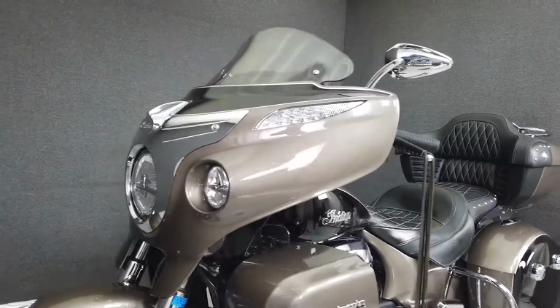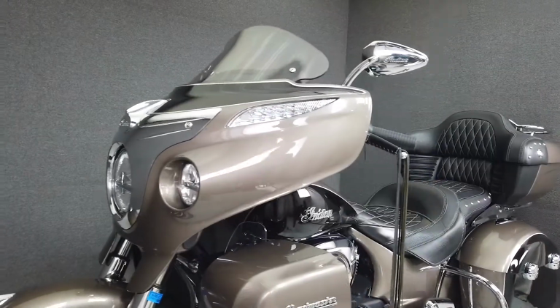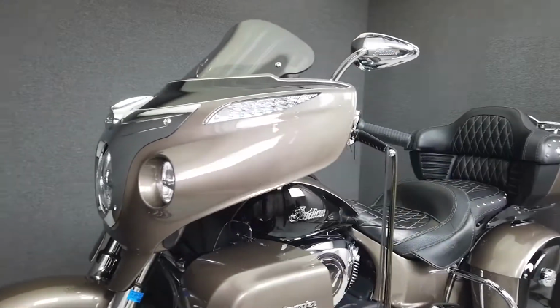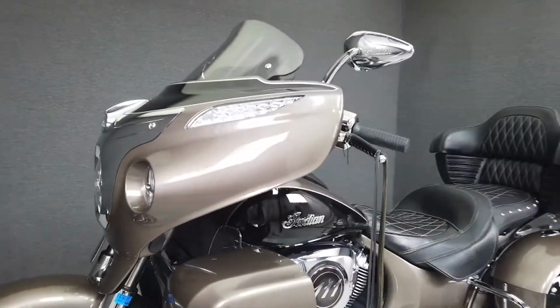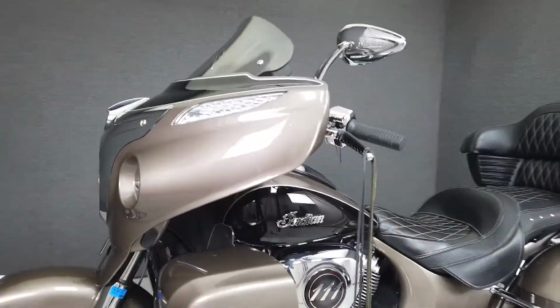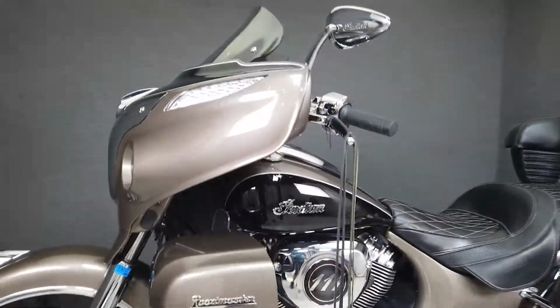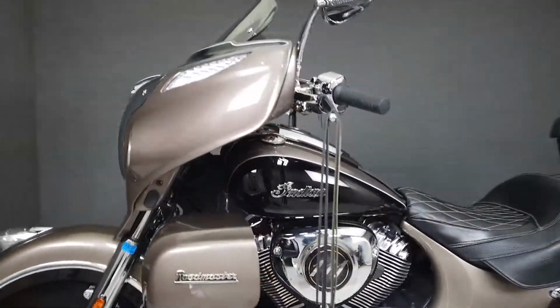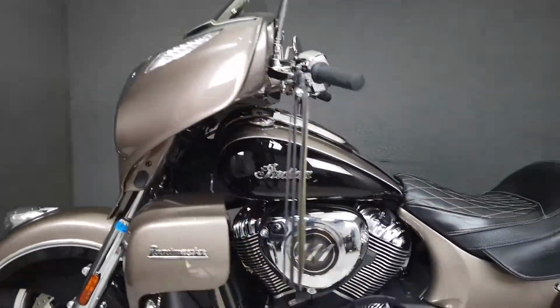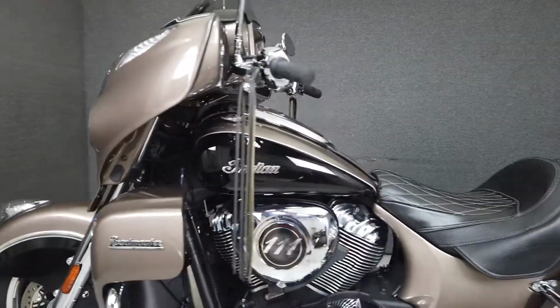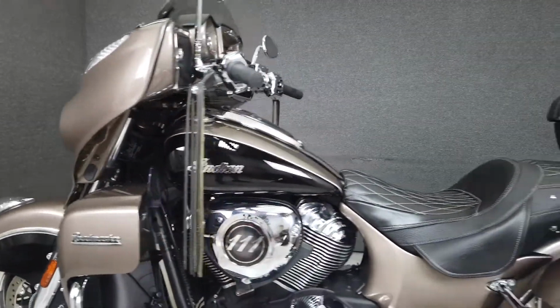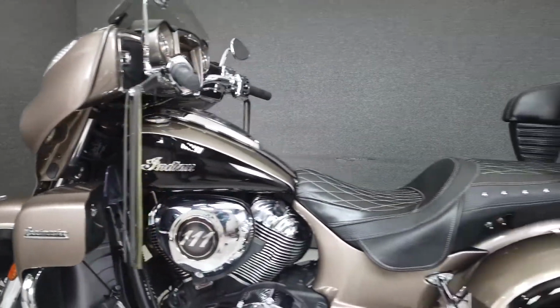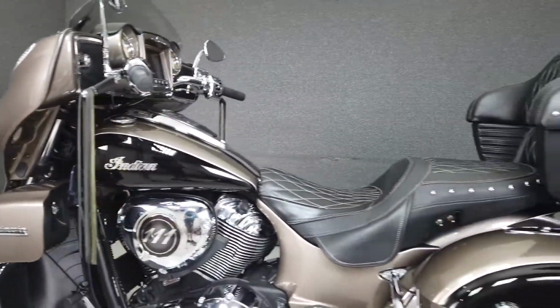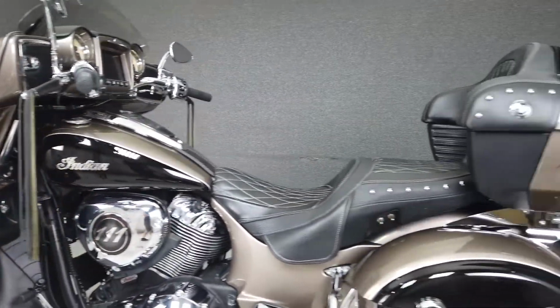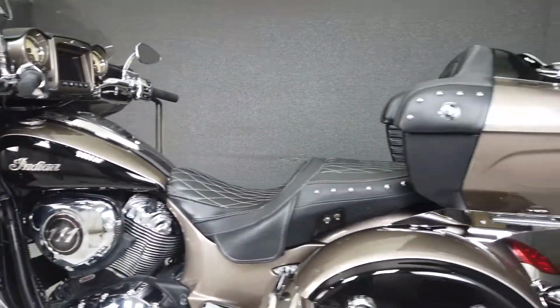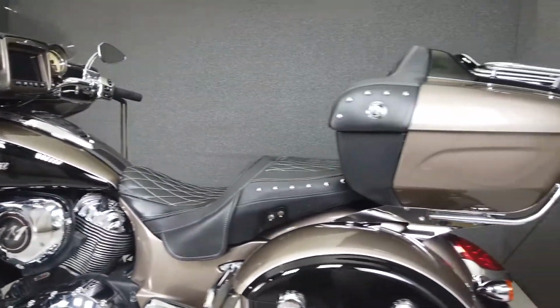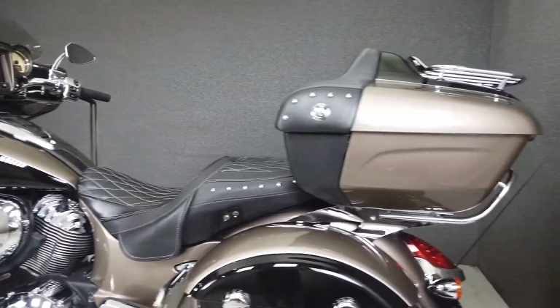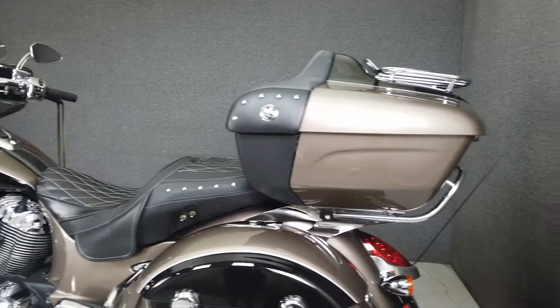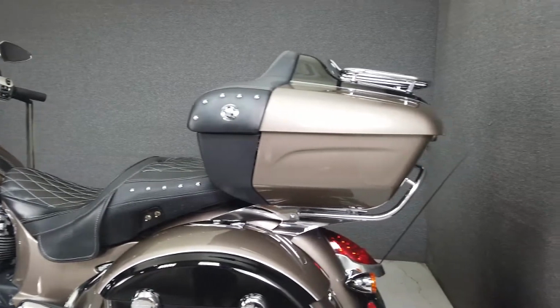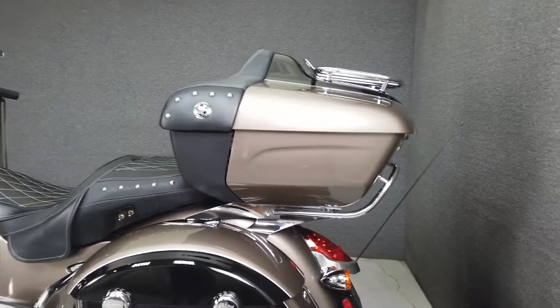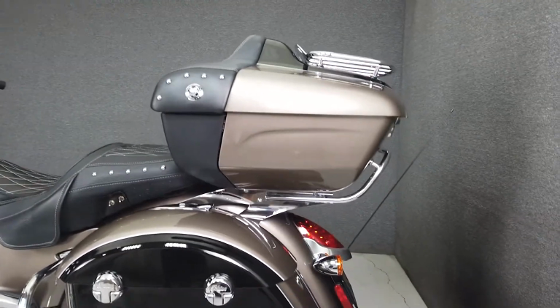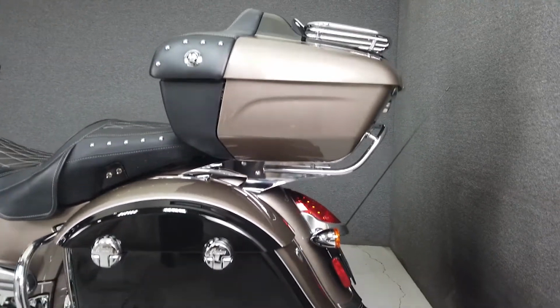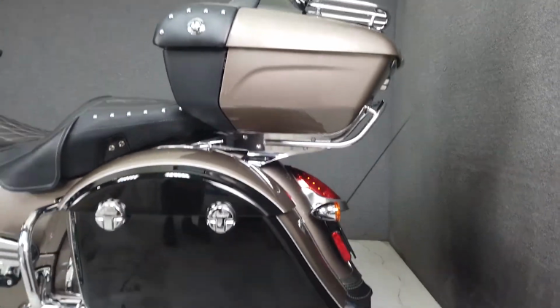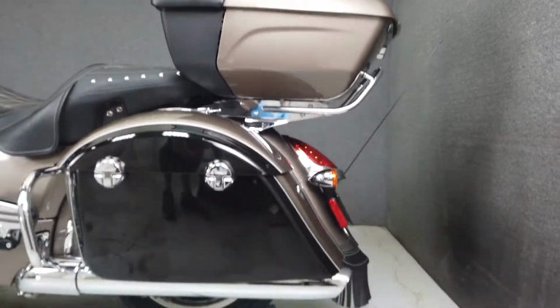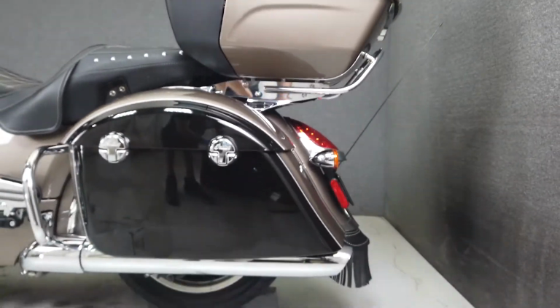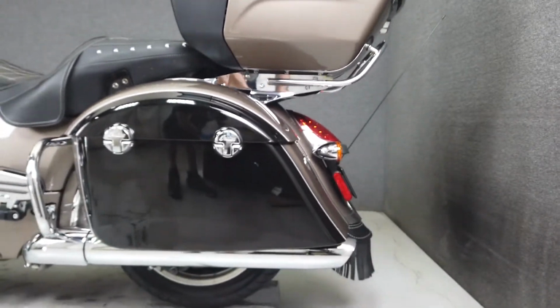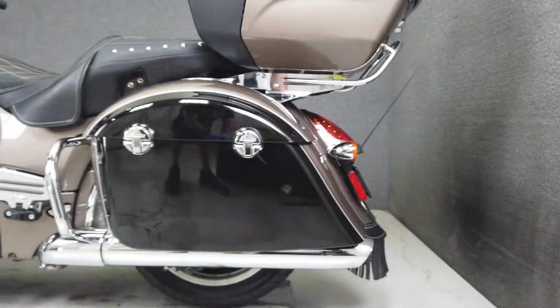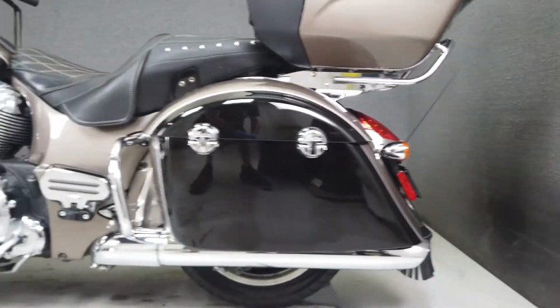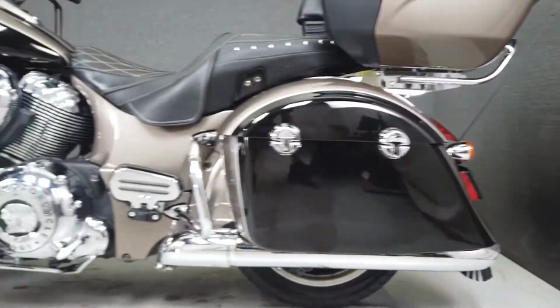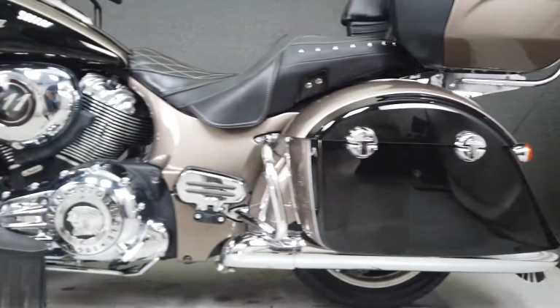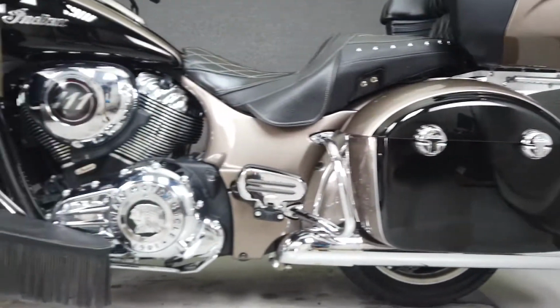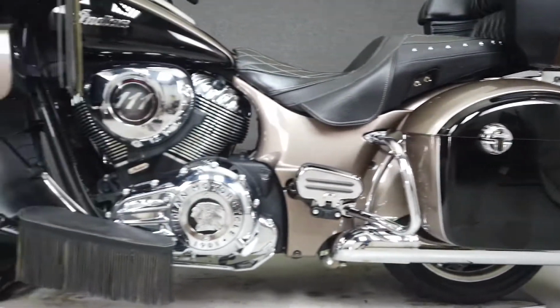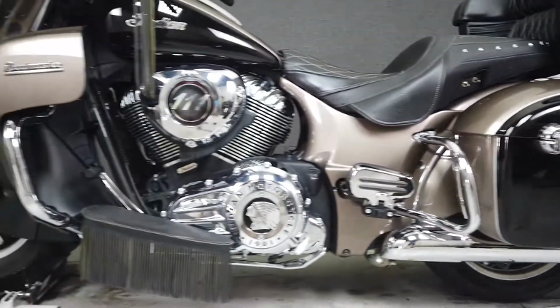Indian's fender defender craftsmanship is on full display with the Roadmaster. With its vintage style and cues, high-end leathers, and formidable polished bronze and thunderblock paint, the Roadmaster is eye-catching to say the least.